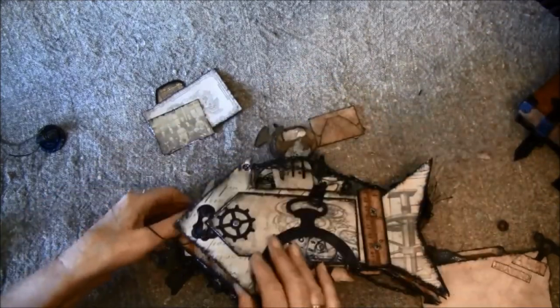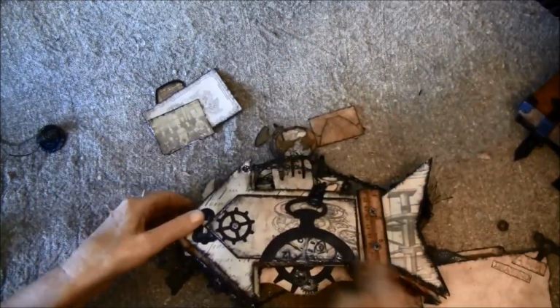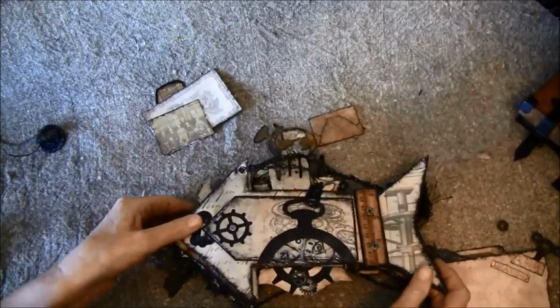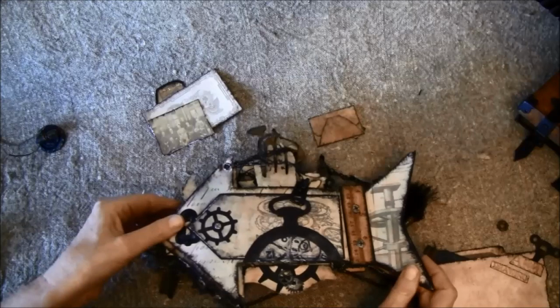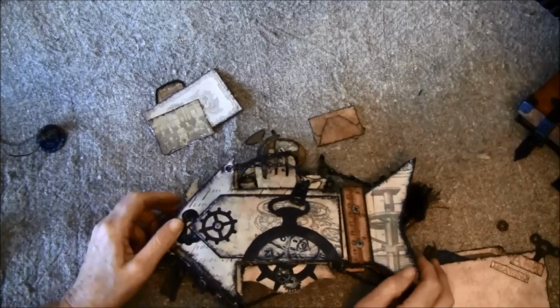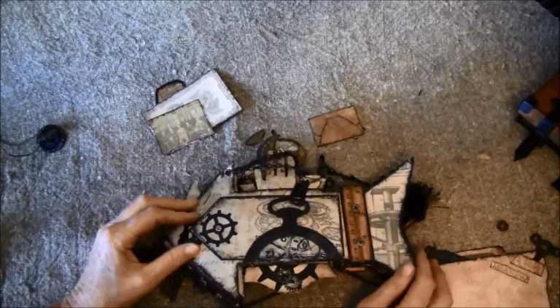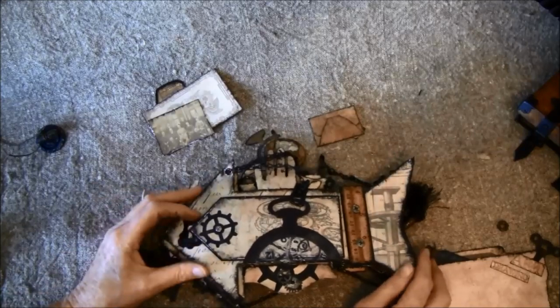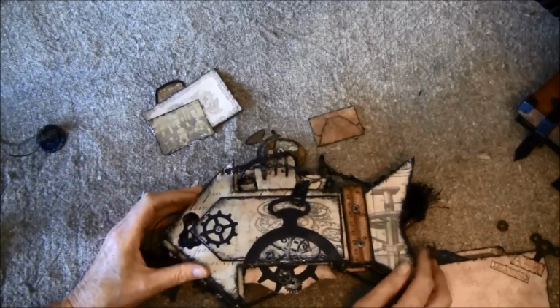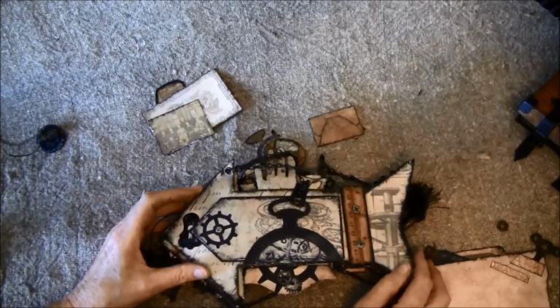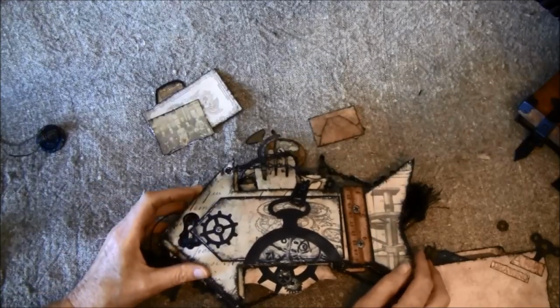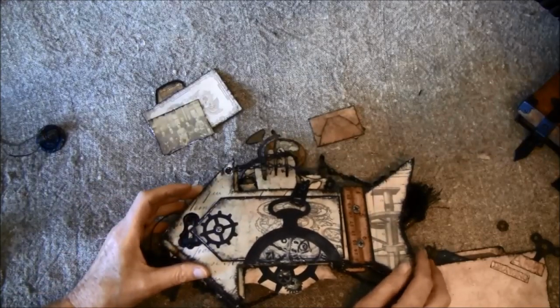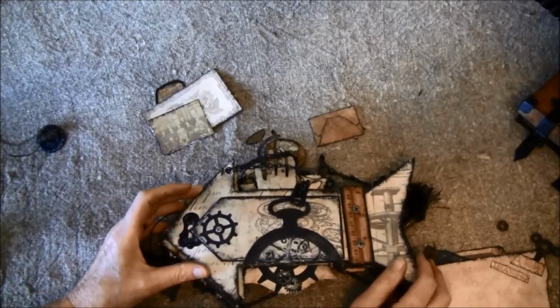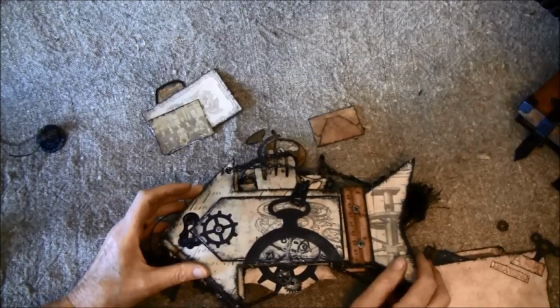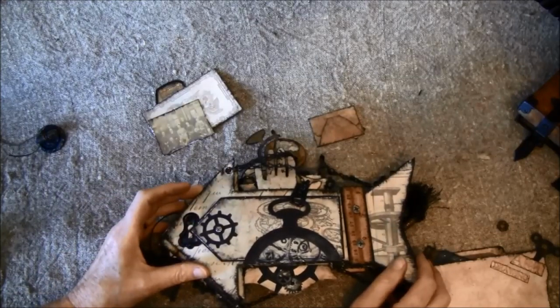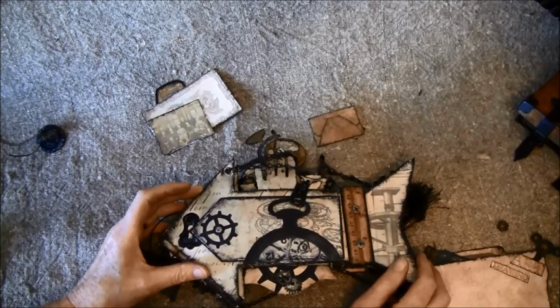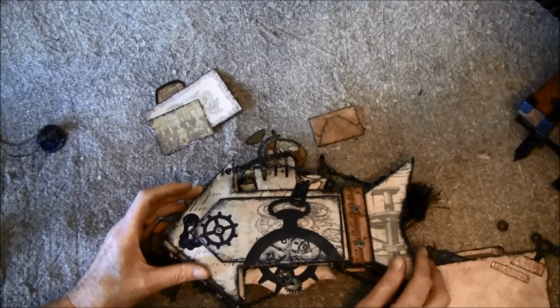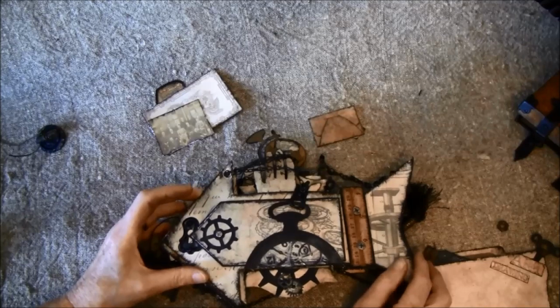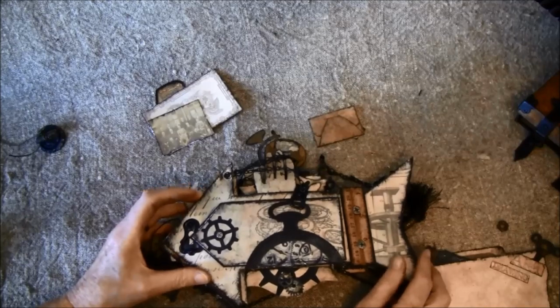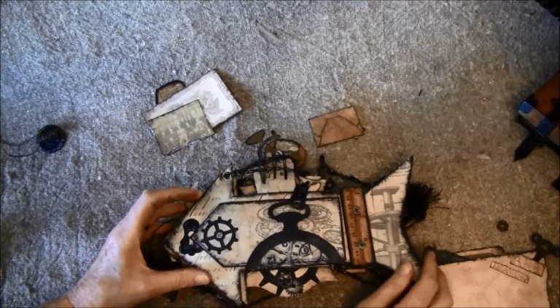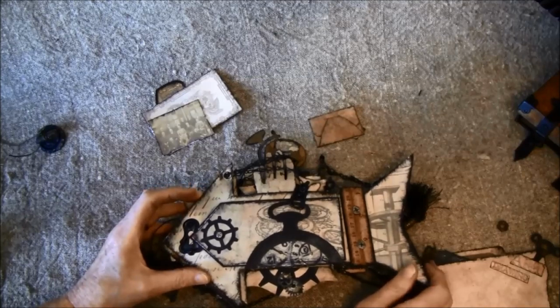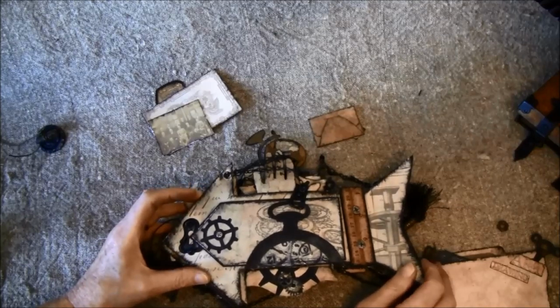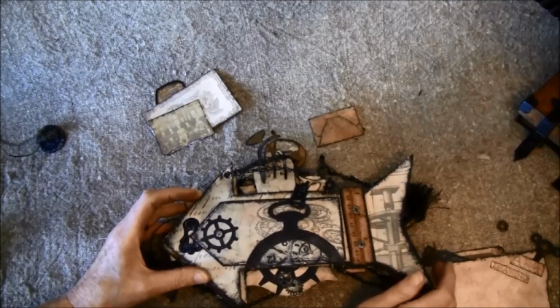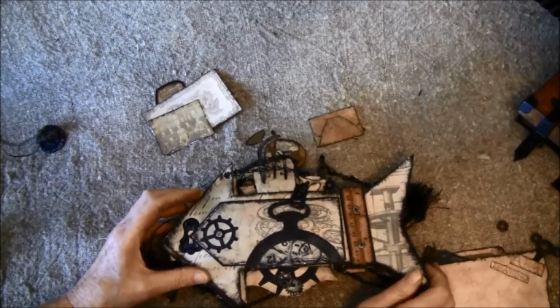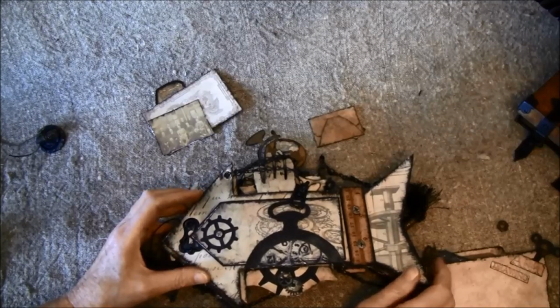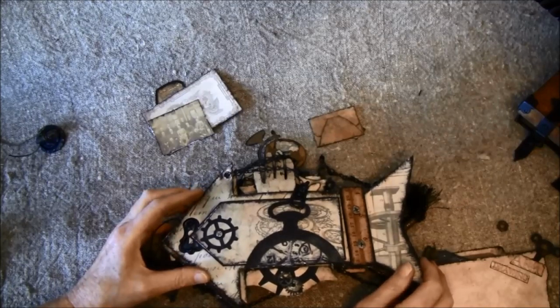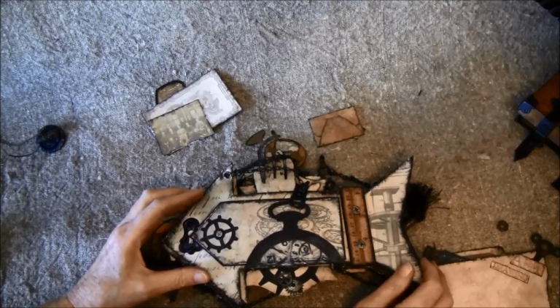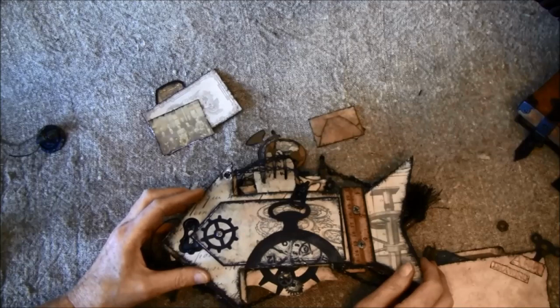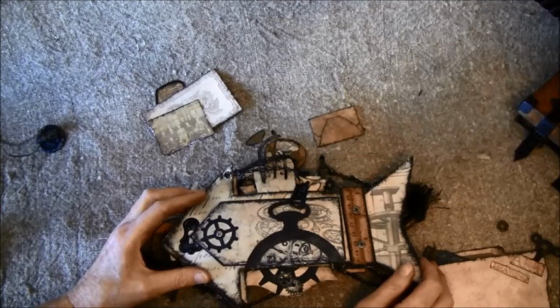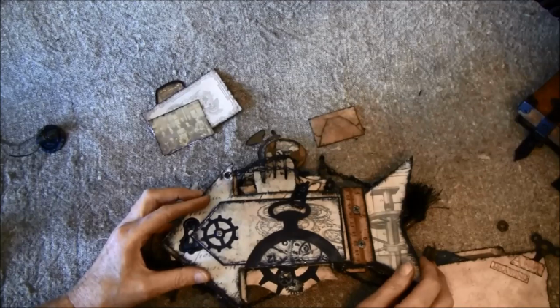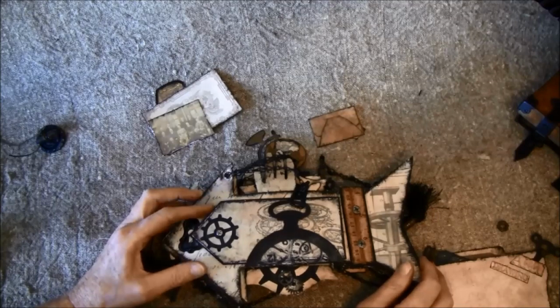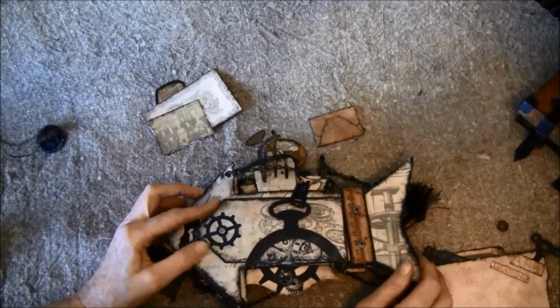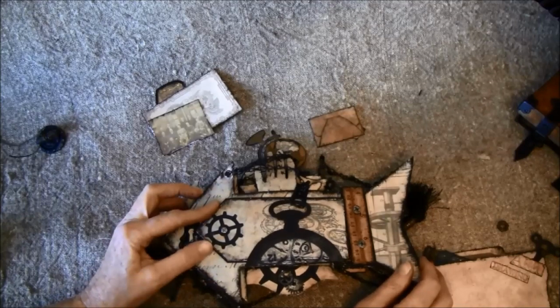So this was my album and my project for the suitcase swap. I hope you like it — I had a really good time making it, so much fun.